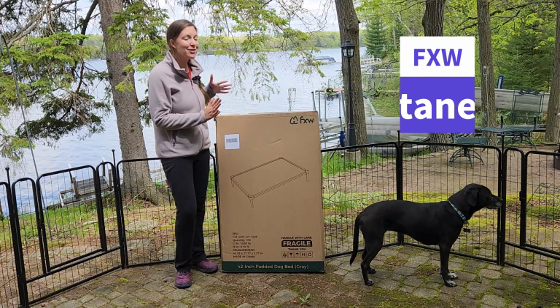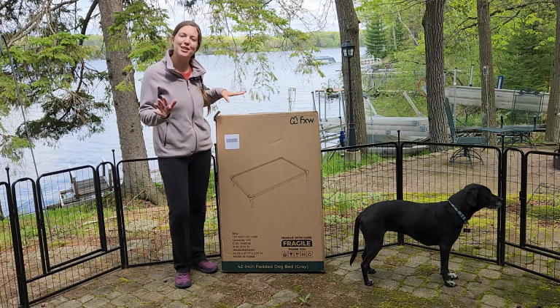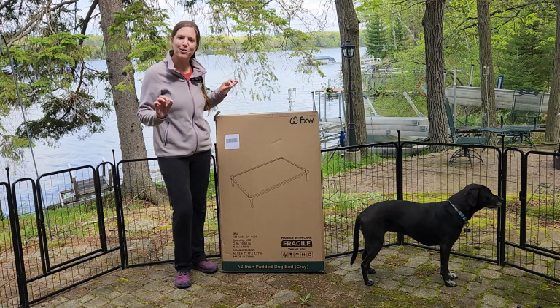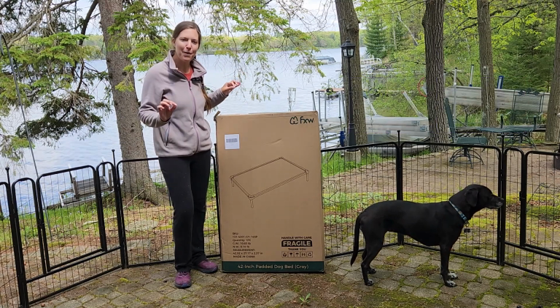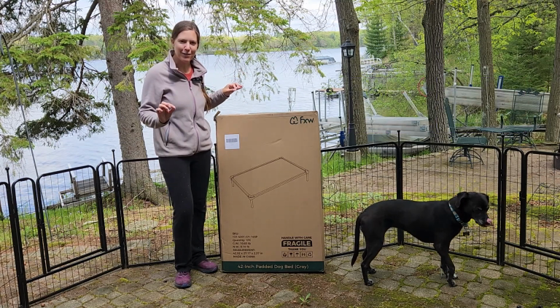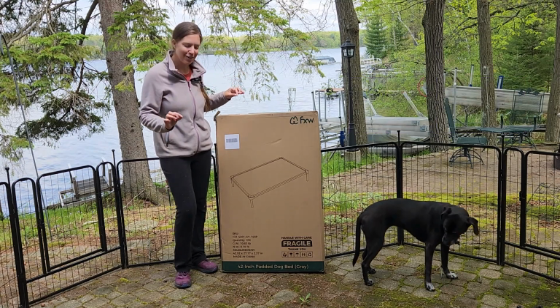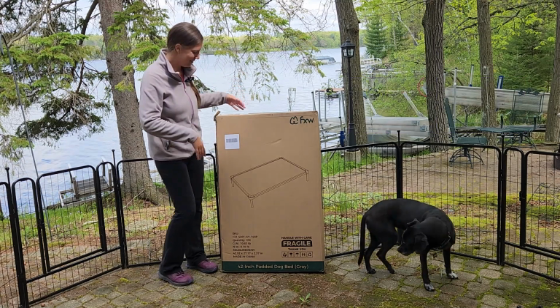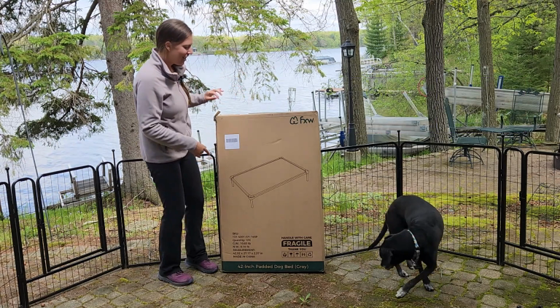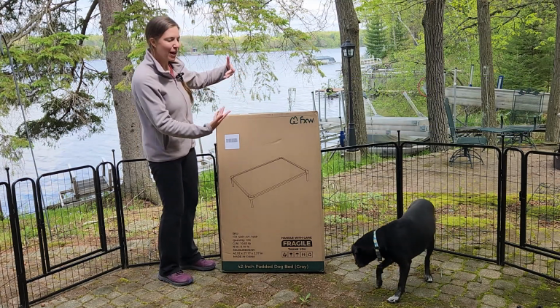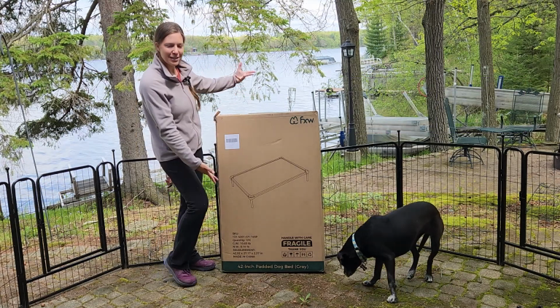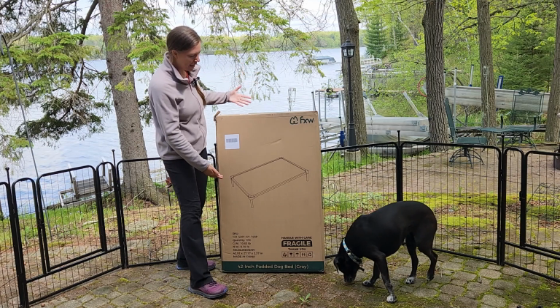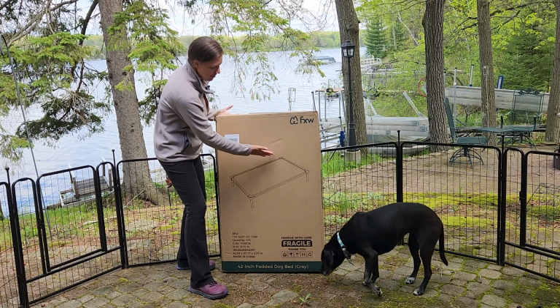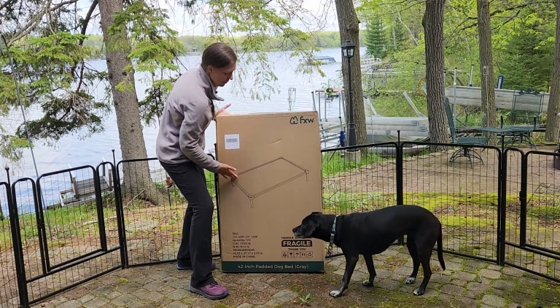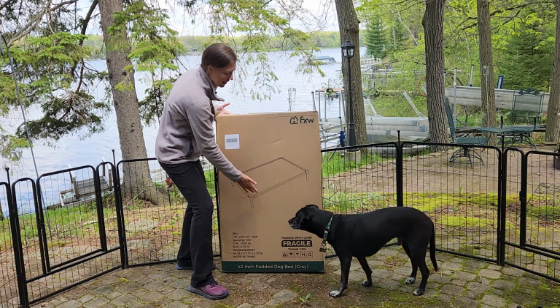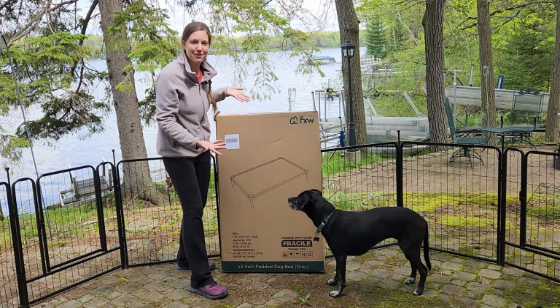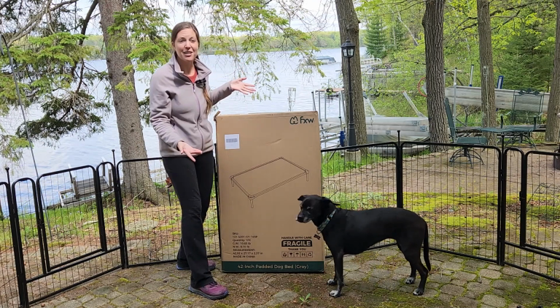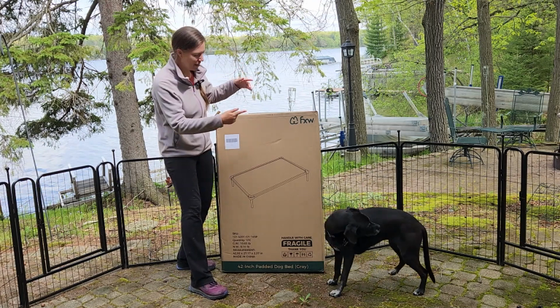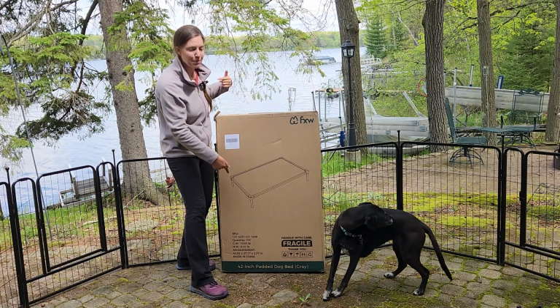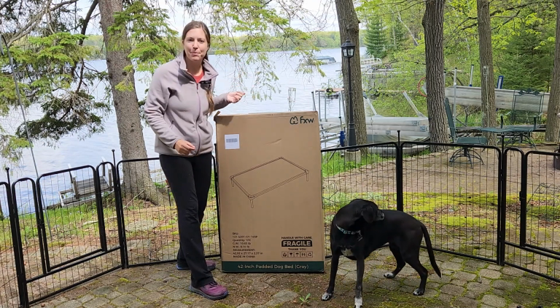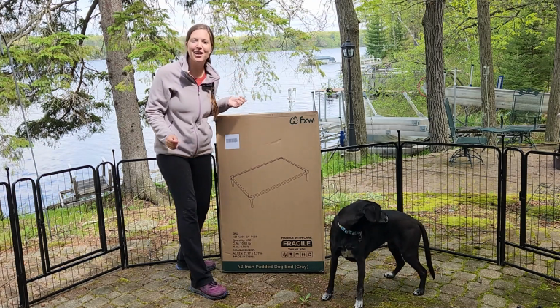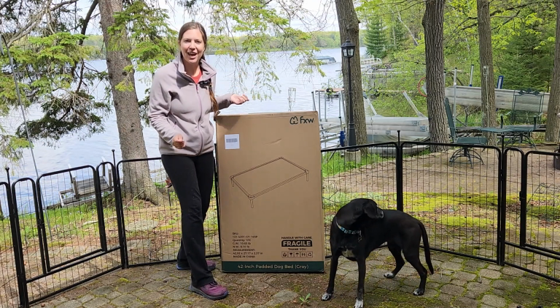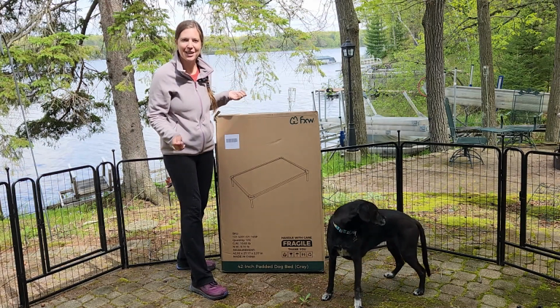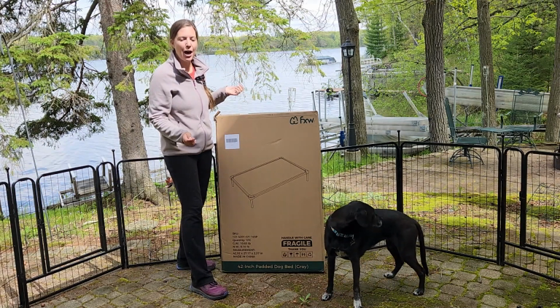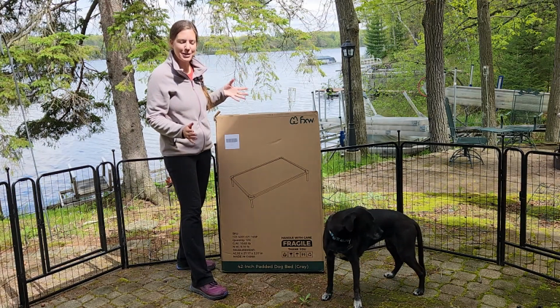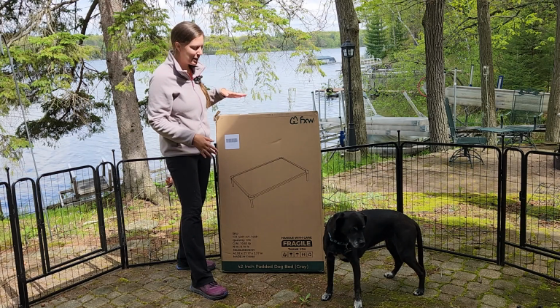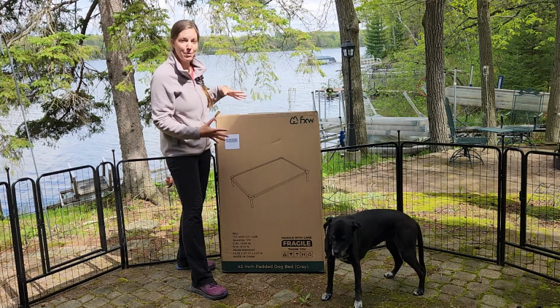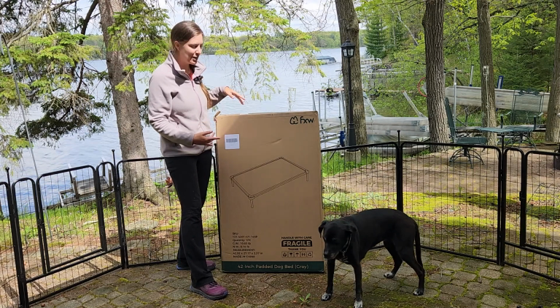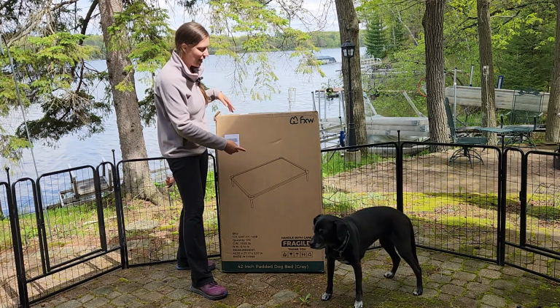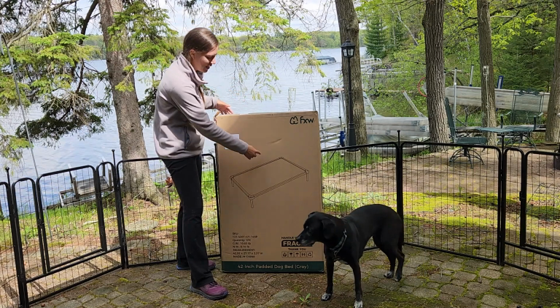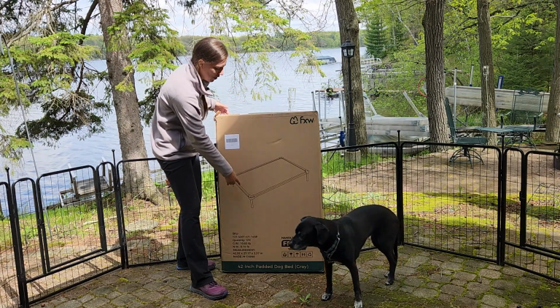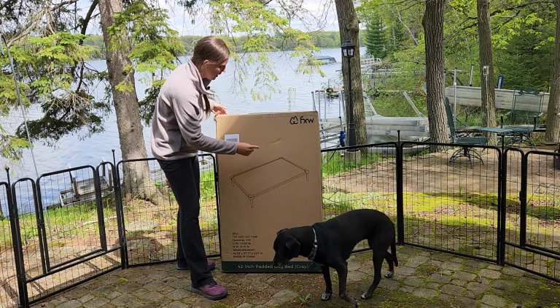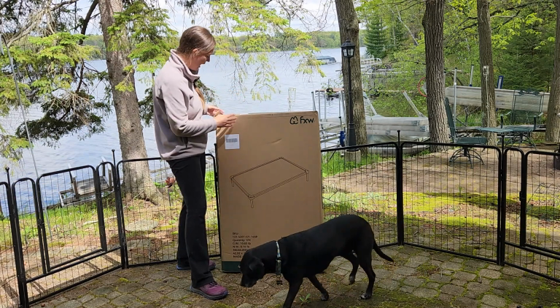So today we're going to do a little unboxing video. It arrives in this nice package — I think it's going to be a little bigger than I had expected it to be, but a nice good size, and it should look something like that.